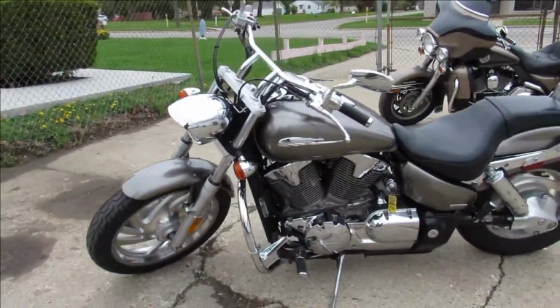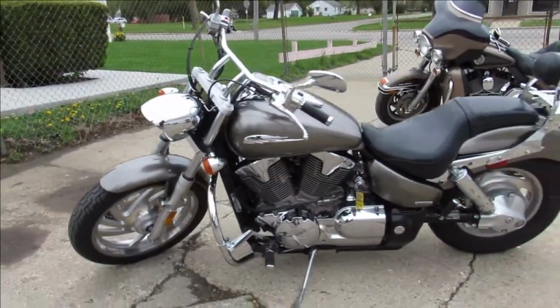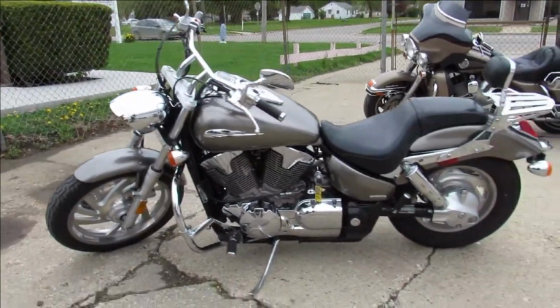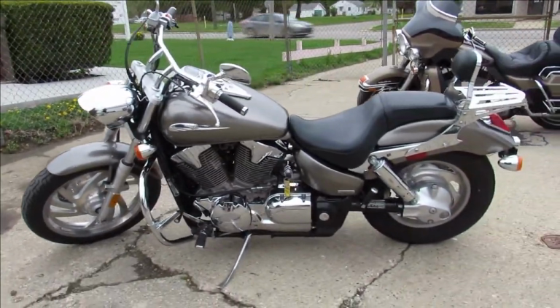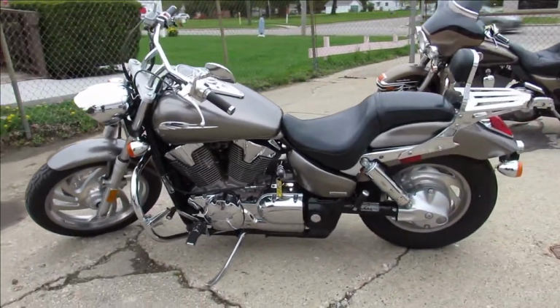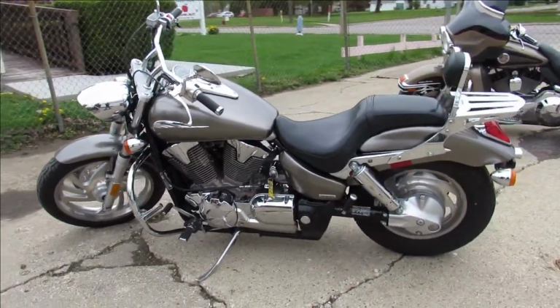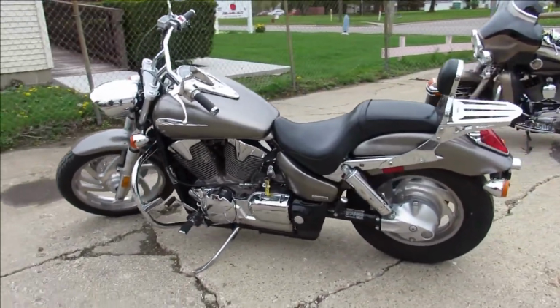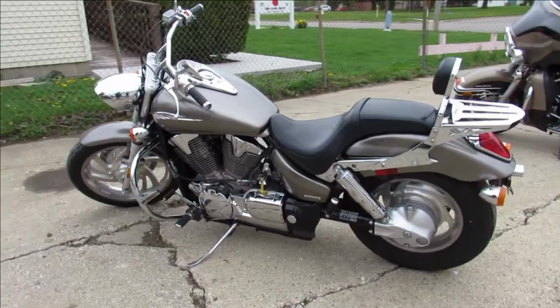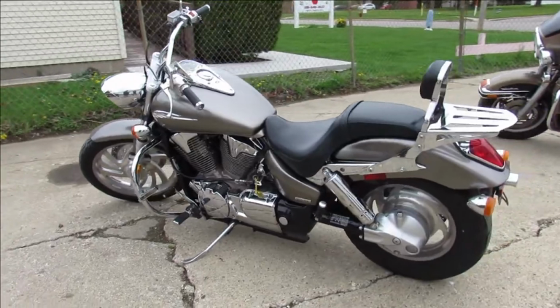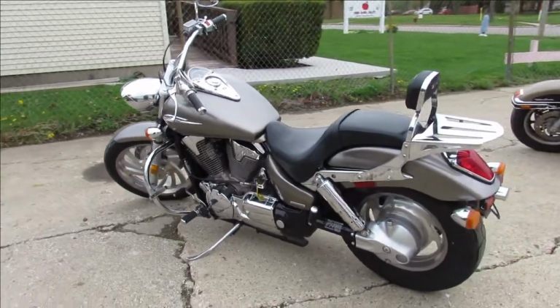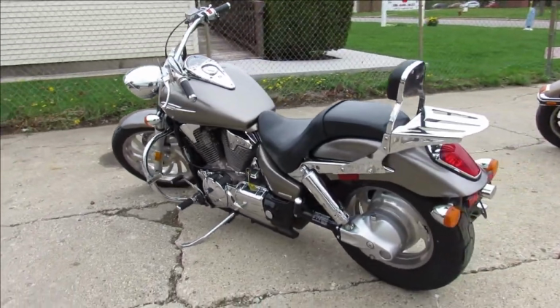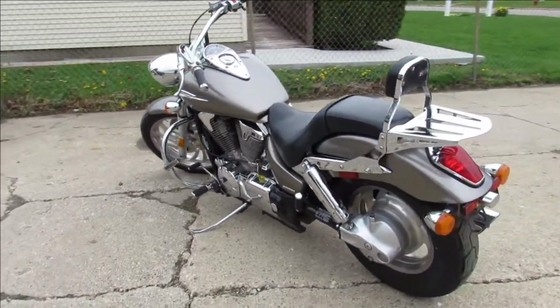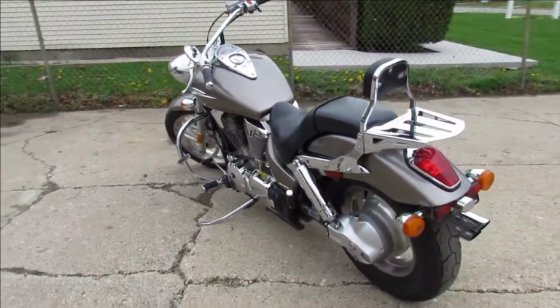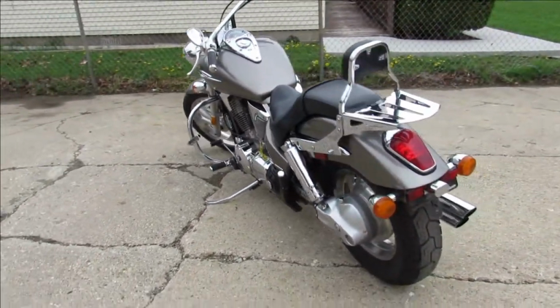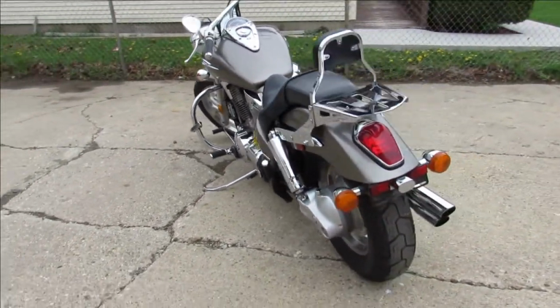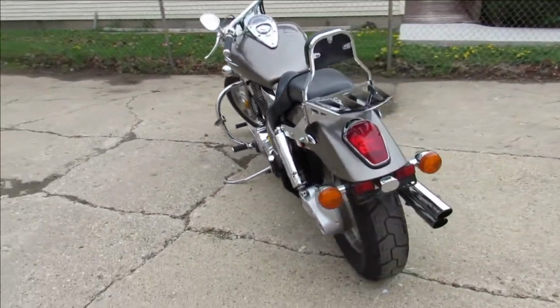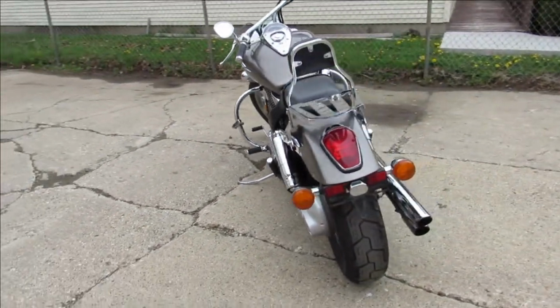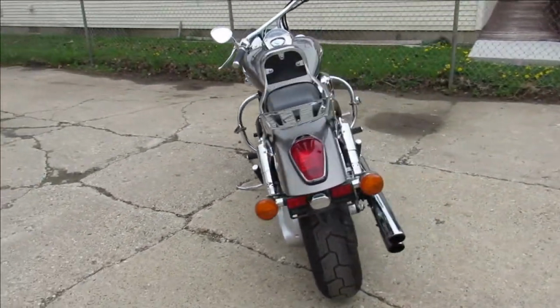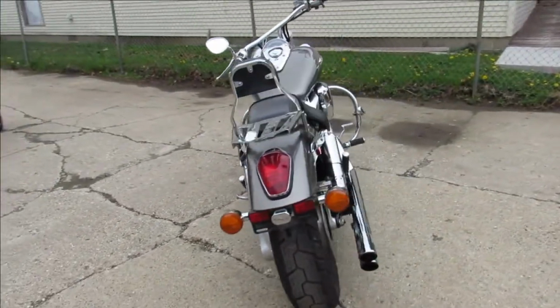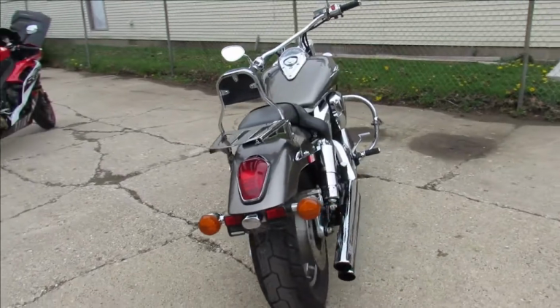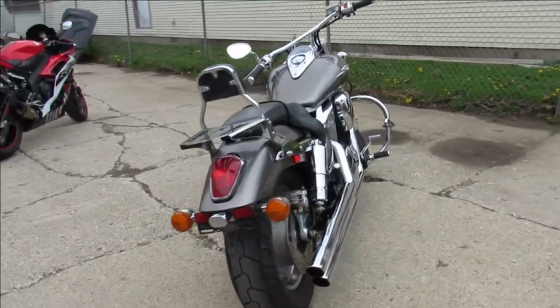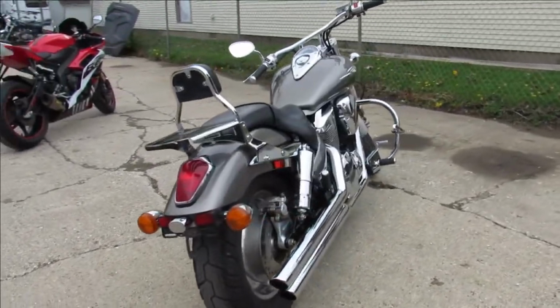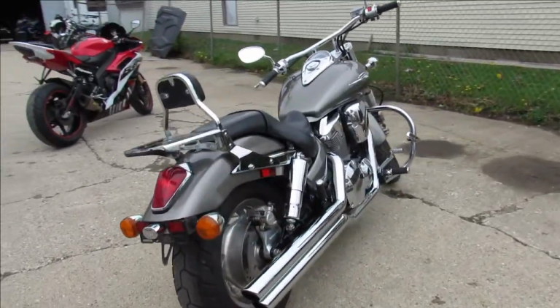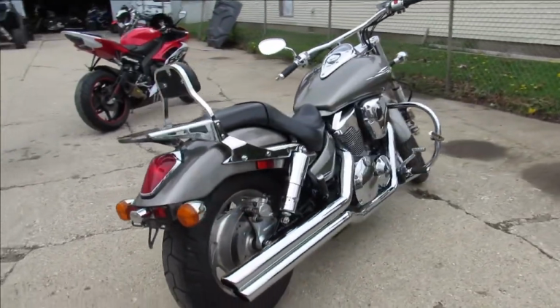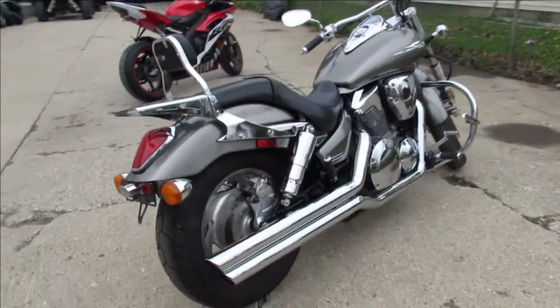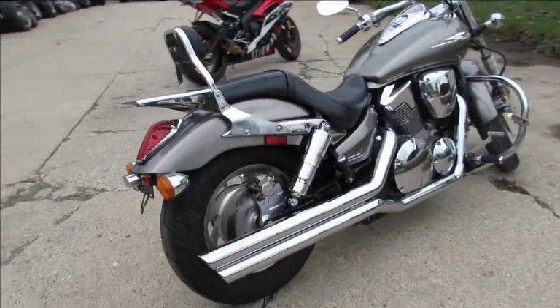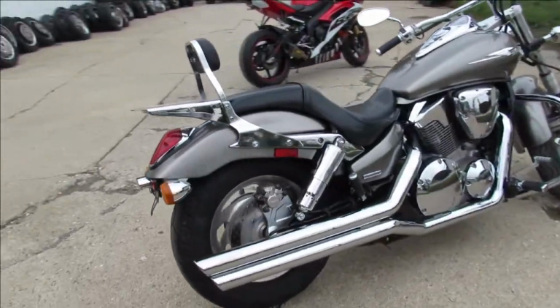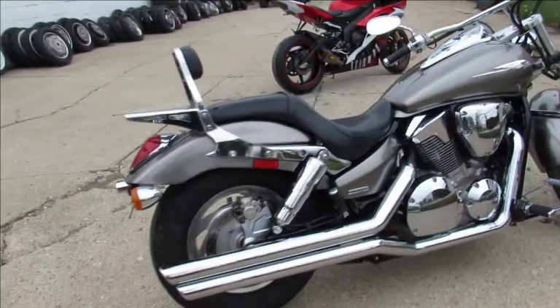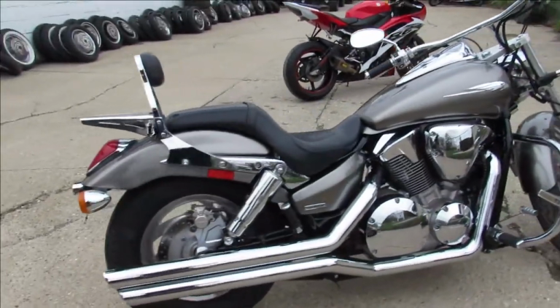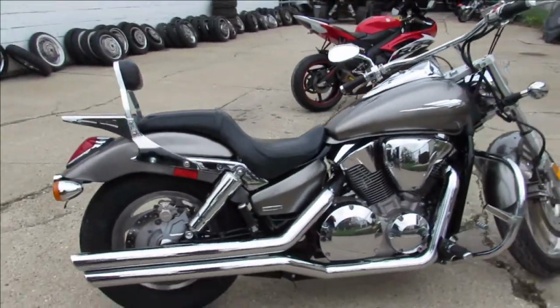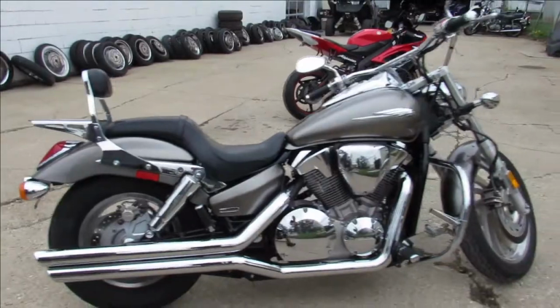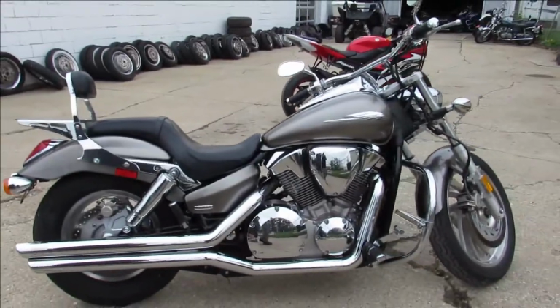It includes a backrest, luggage rack, and some Vance and Hines exhausts that sound great. Just serviced here at a factory authorized Honda dealership and ready to go. Give us a call, we will get it done — 810-648-9500.